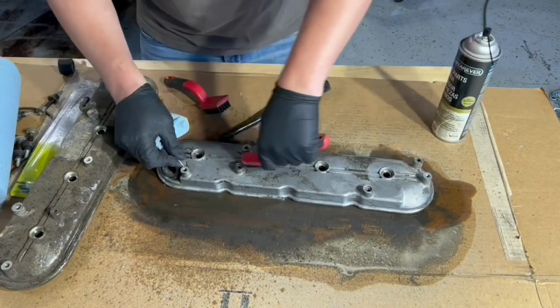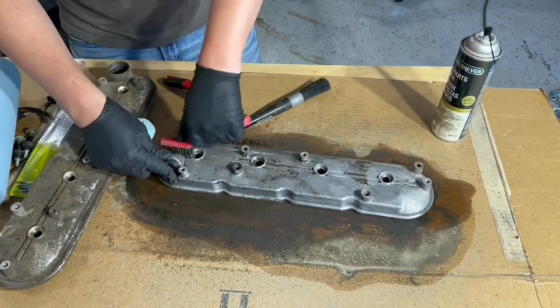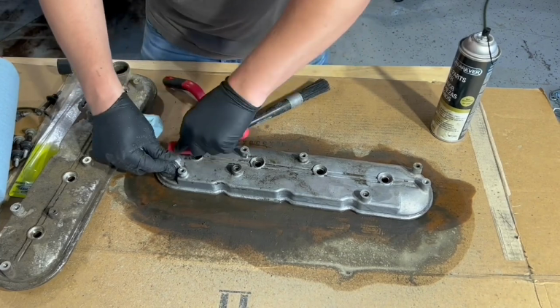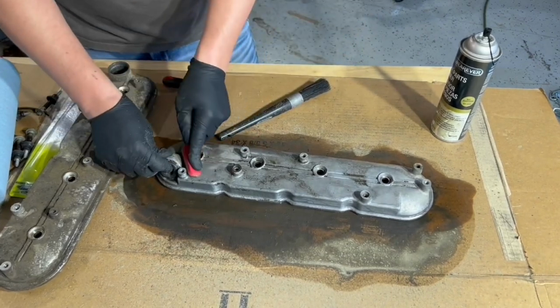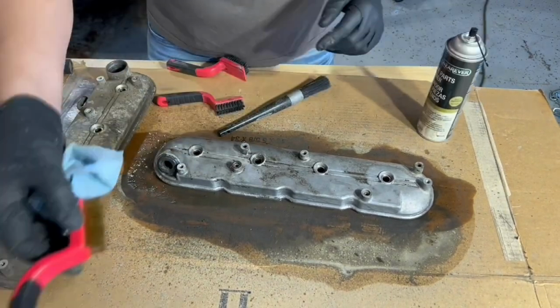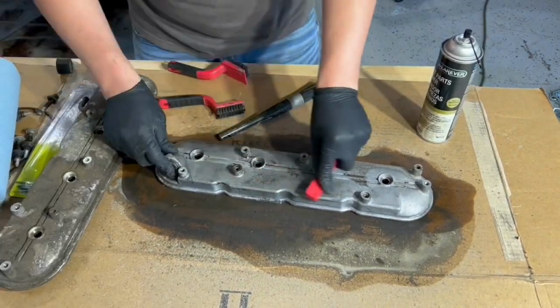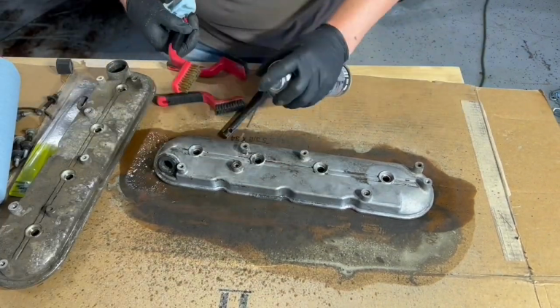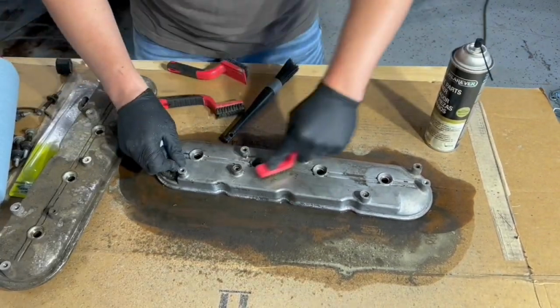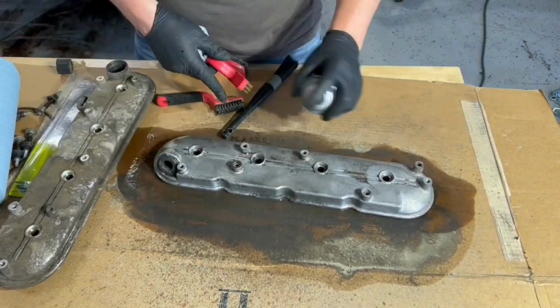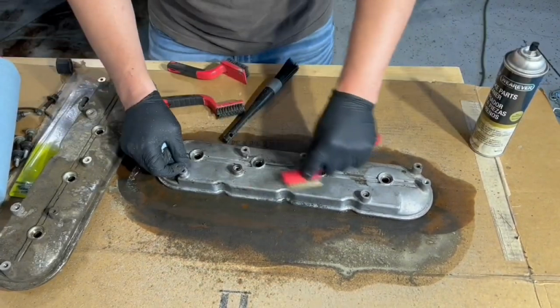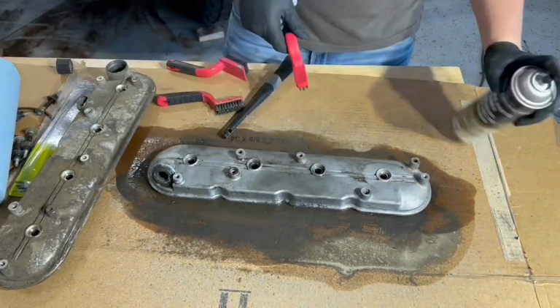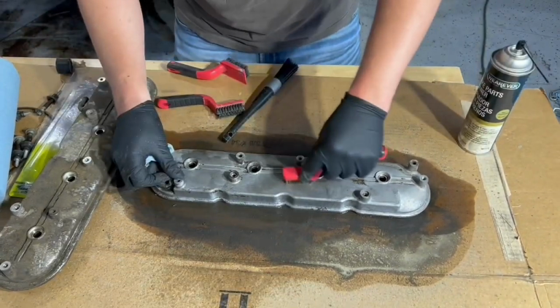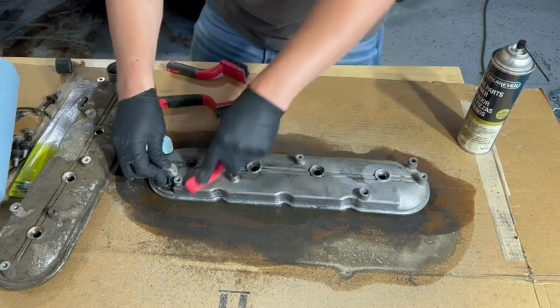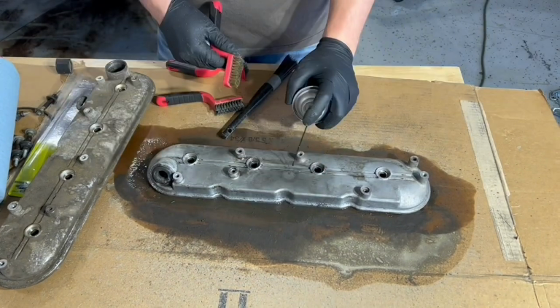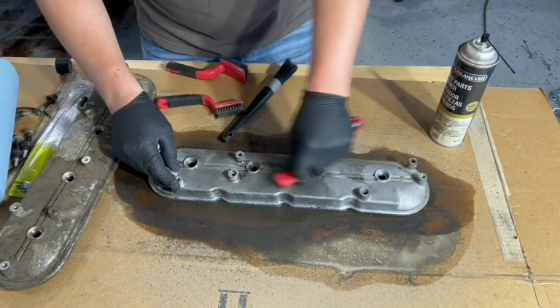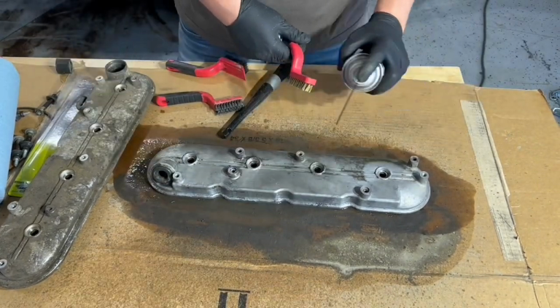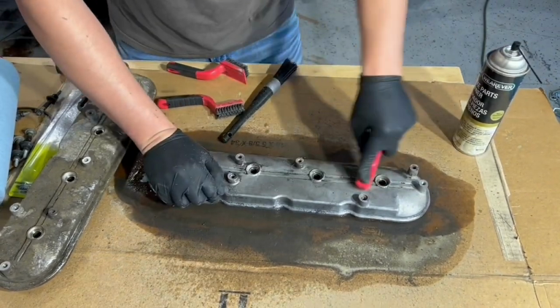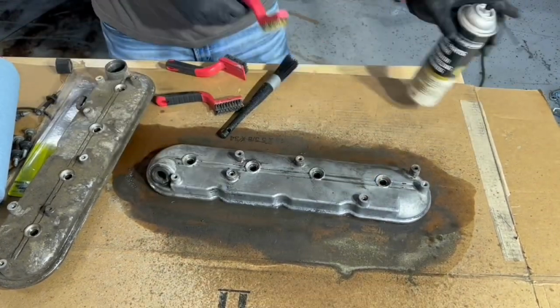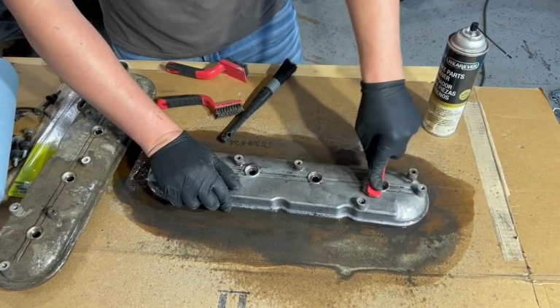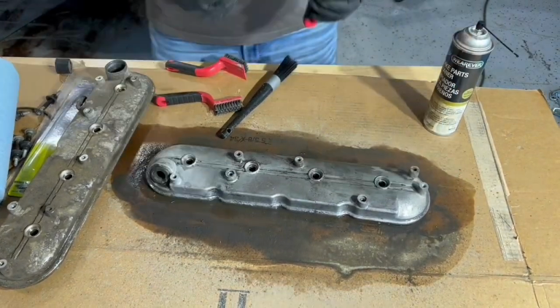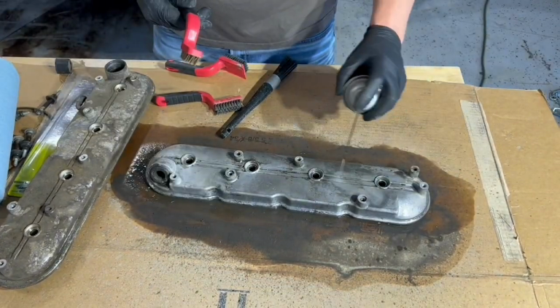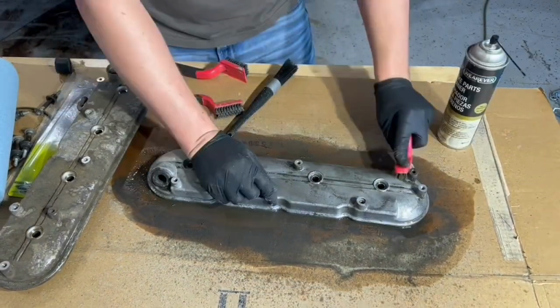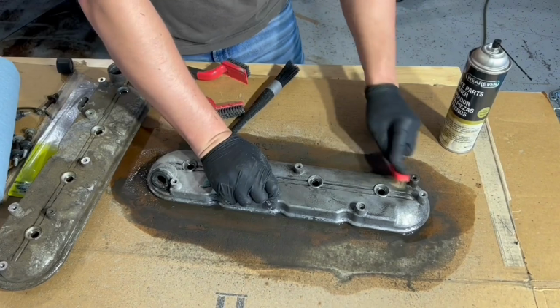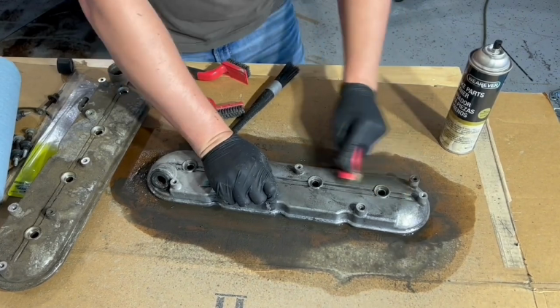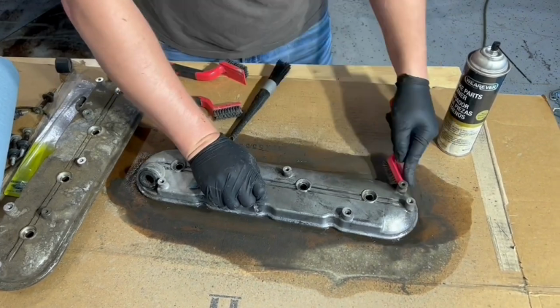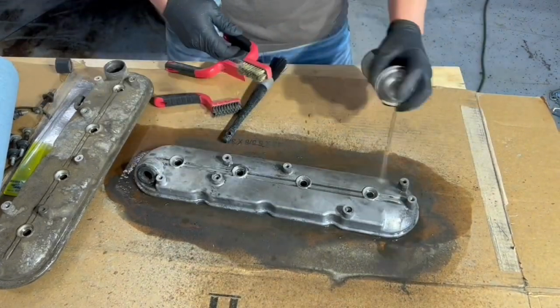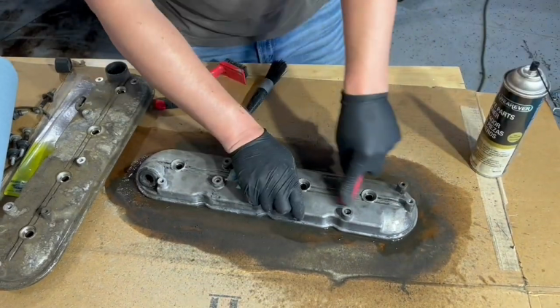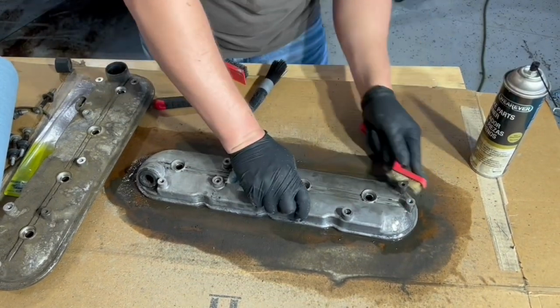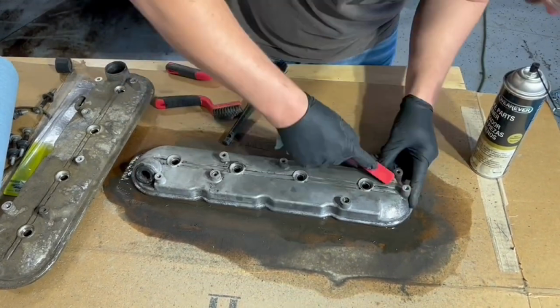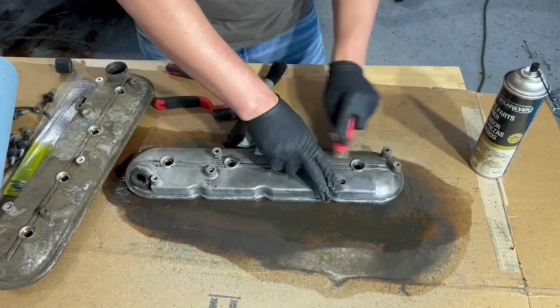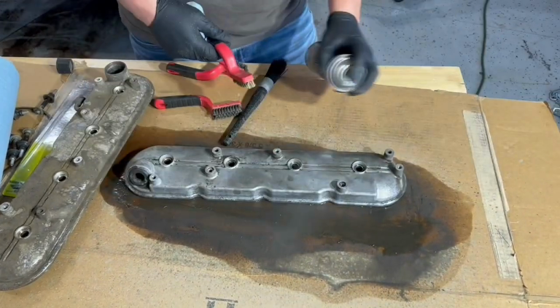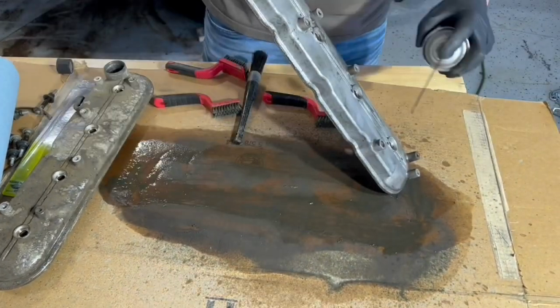Here we switch over to that brass brush, and you can see how it can really get in deep into those pores and get that dirt and grime out, really making these valve covers look nice and ensuring that when we throw paint on this thing, it sticks to the aluminum and not to the dirt that falls off.